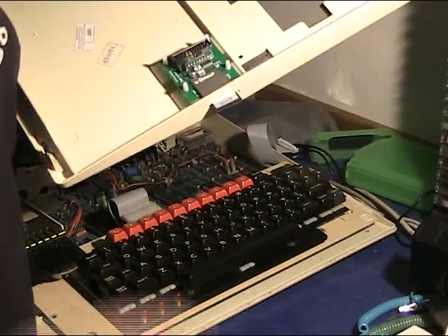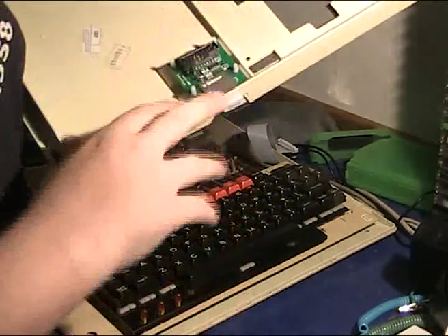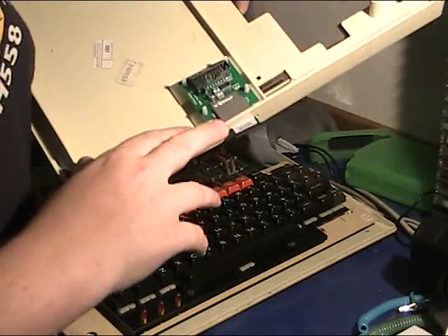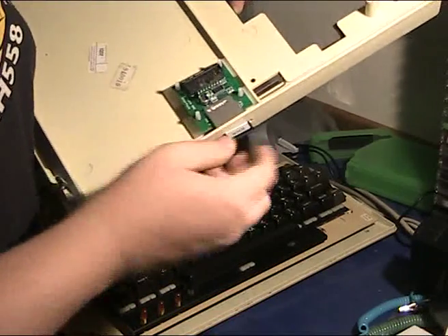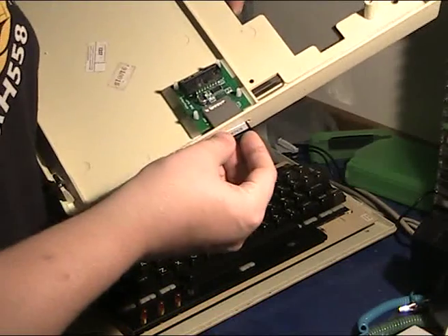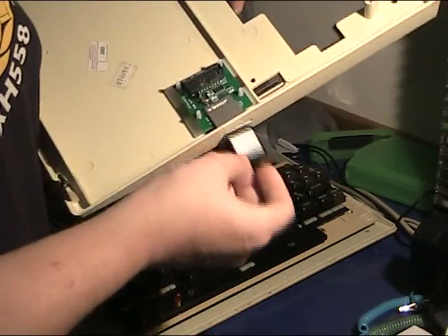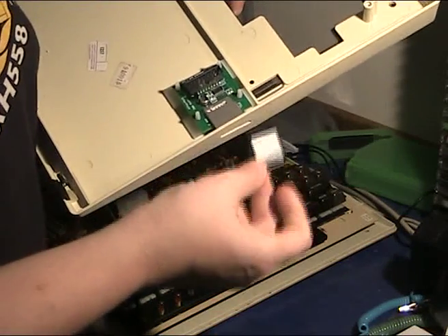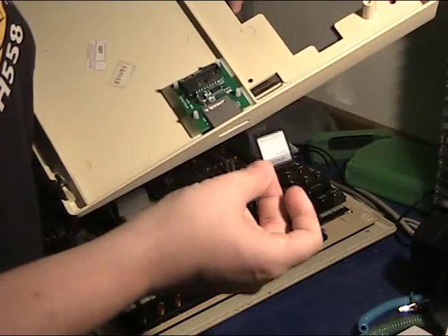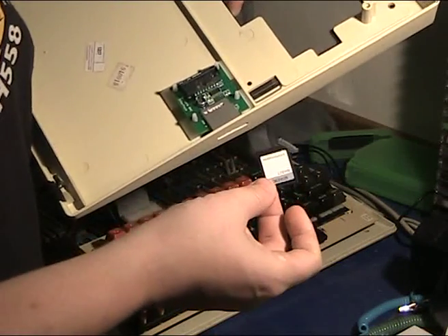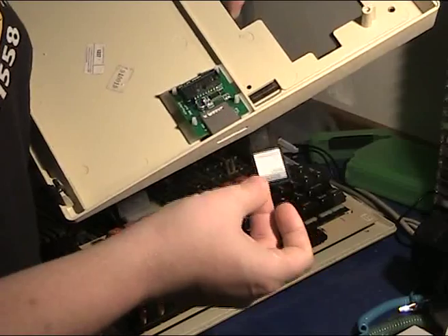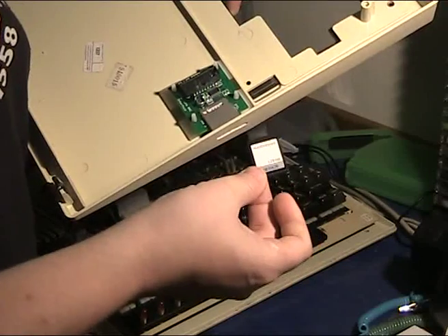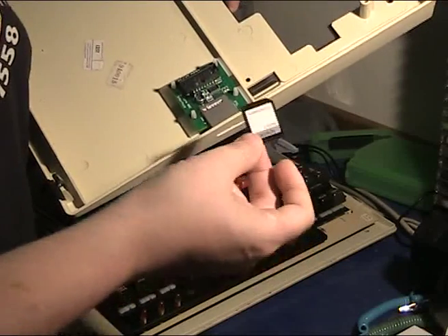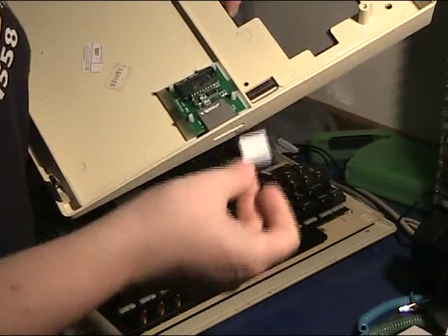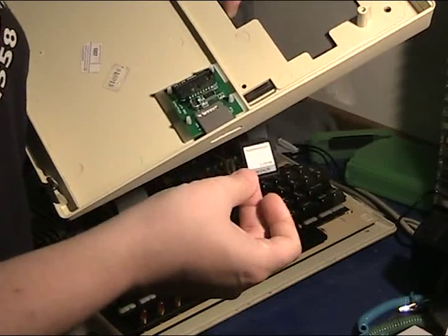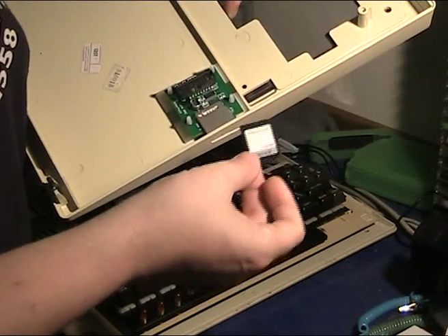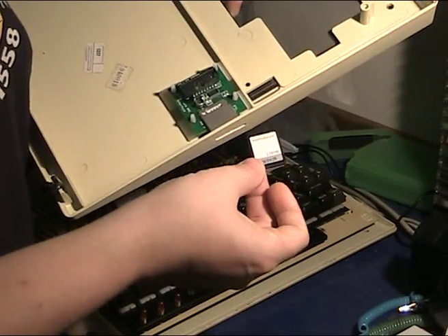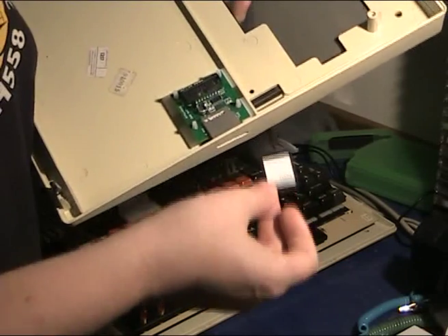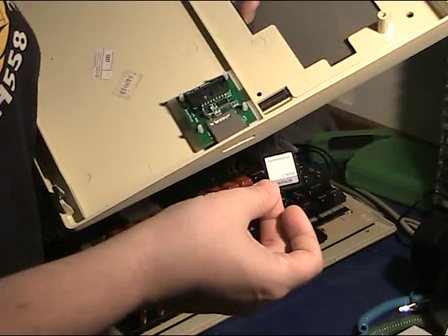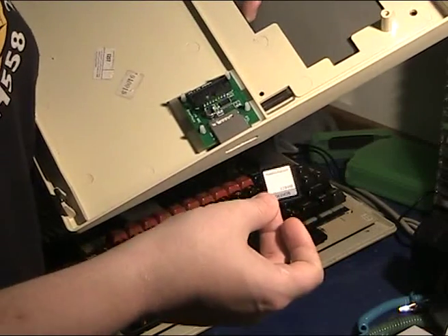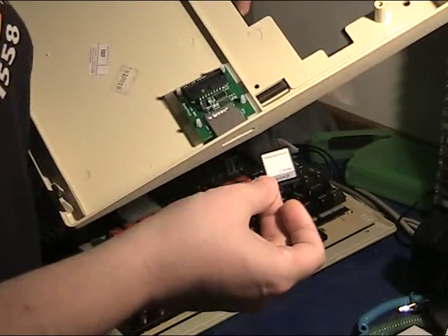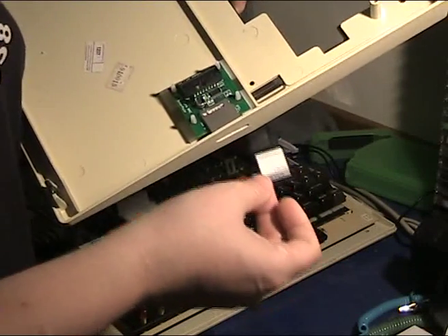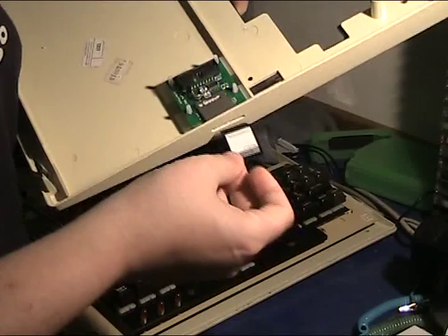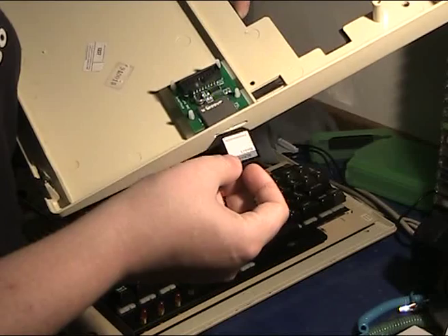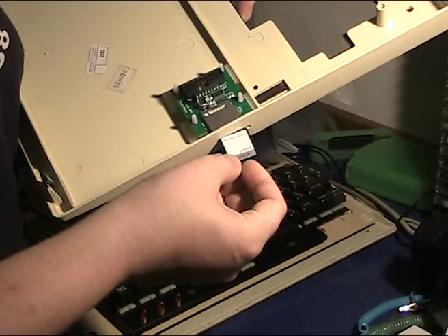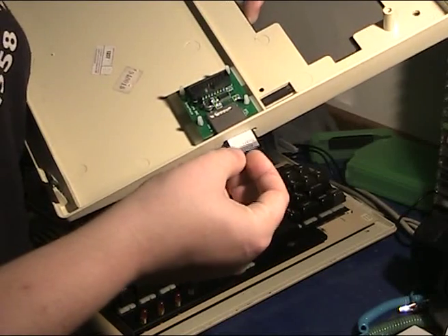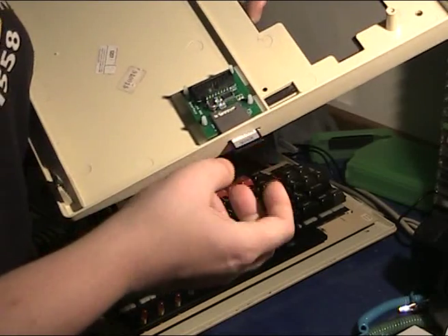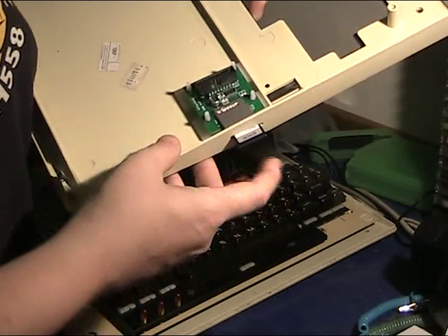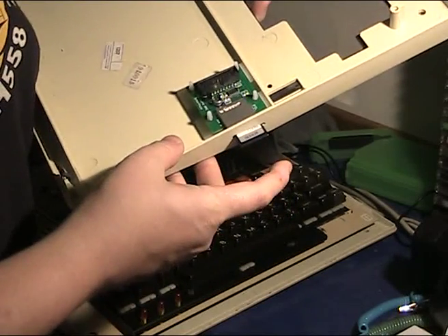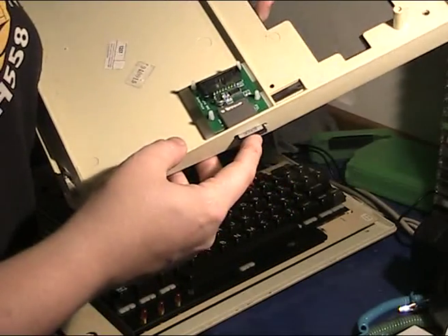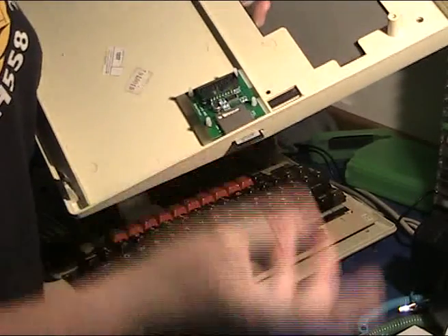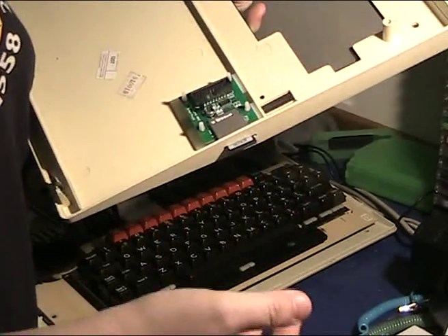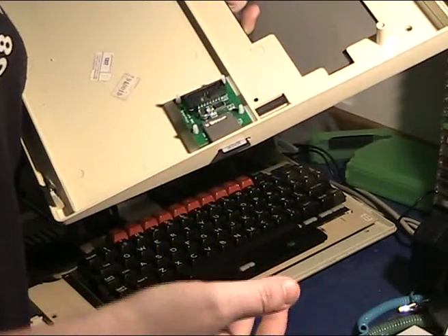I'll sound a warning now: if you buy this, you need to use MMC cards. SD cards are no good. That's one reason why I had problems, because I was using SD cards and it didn't like it.